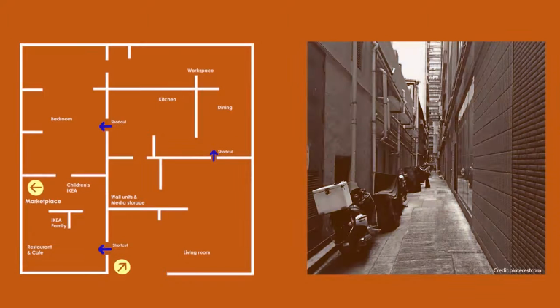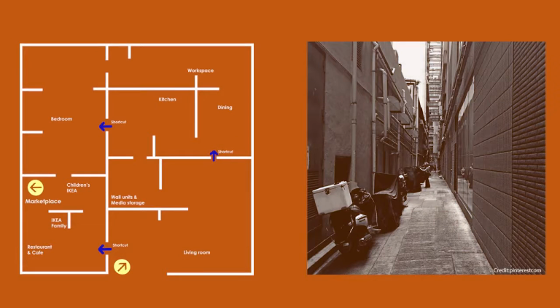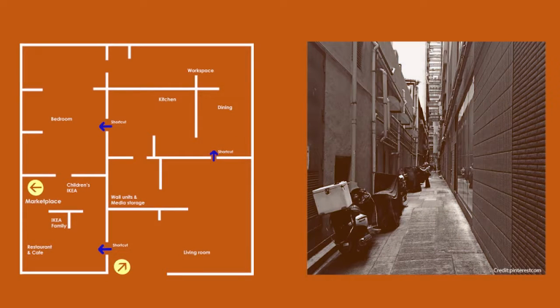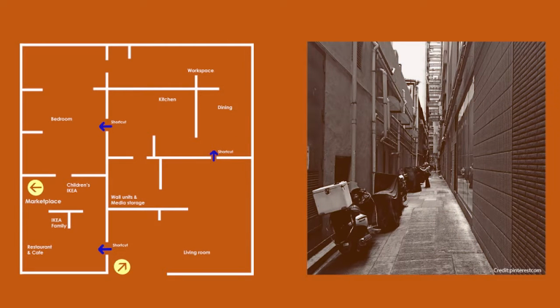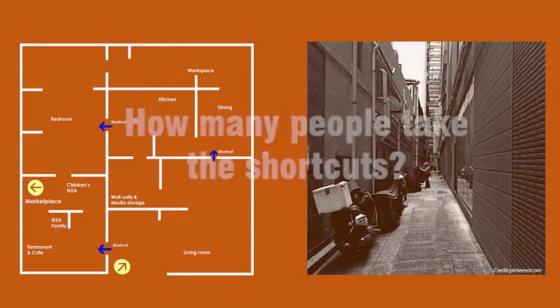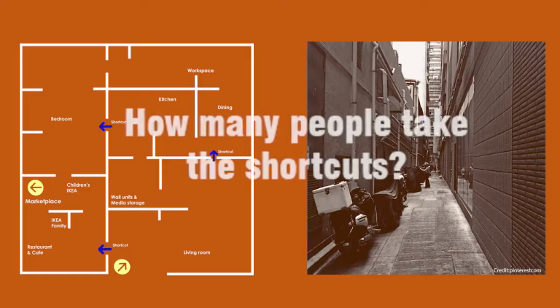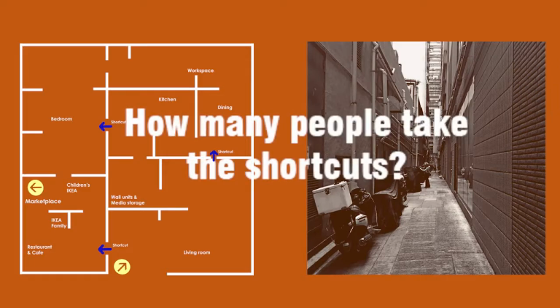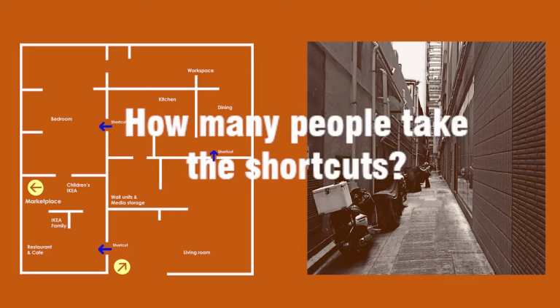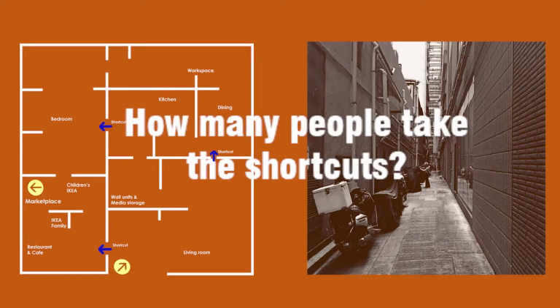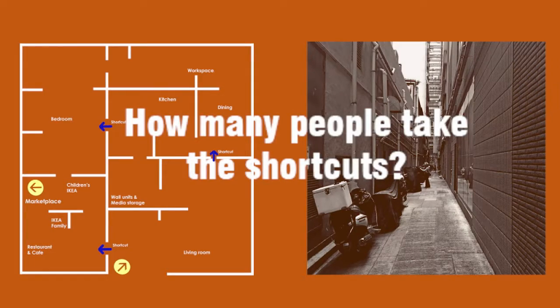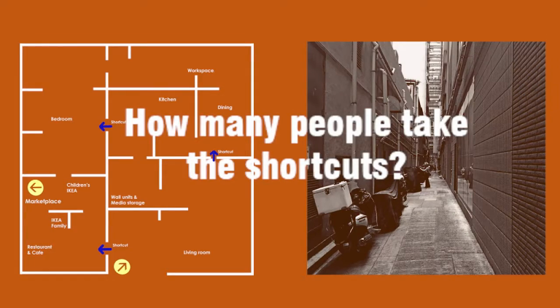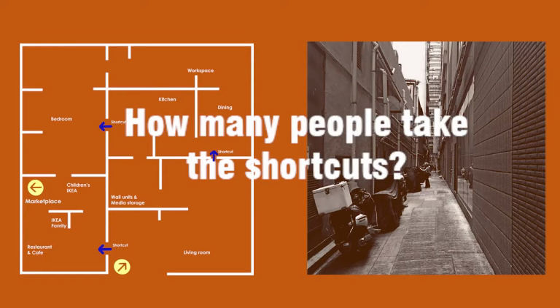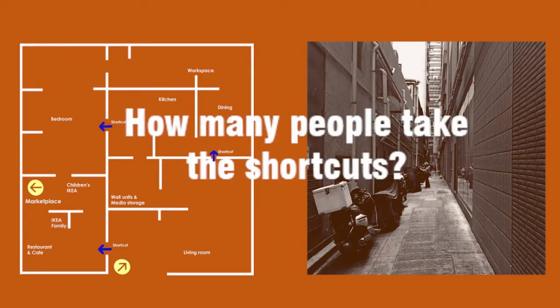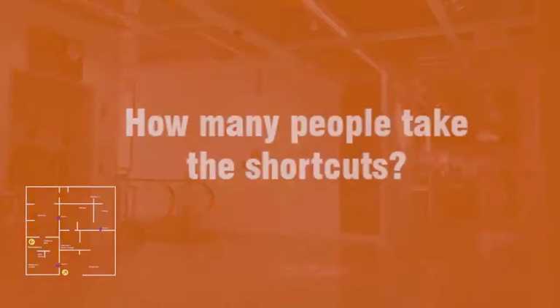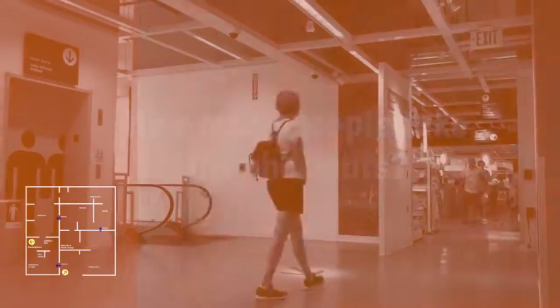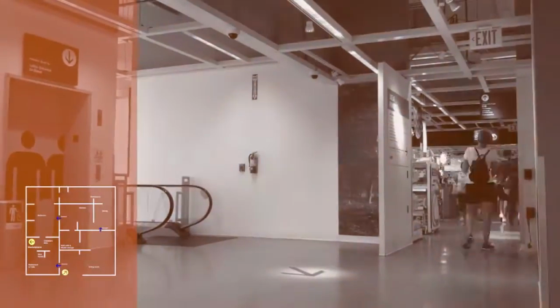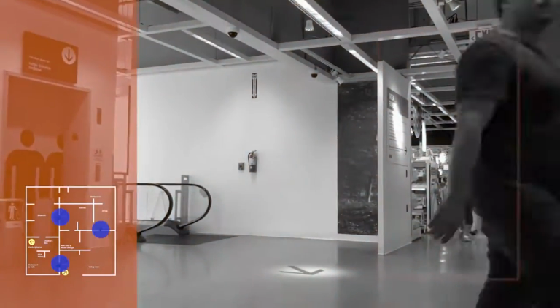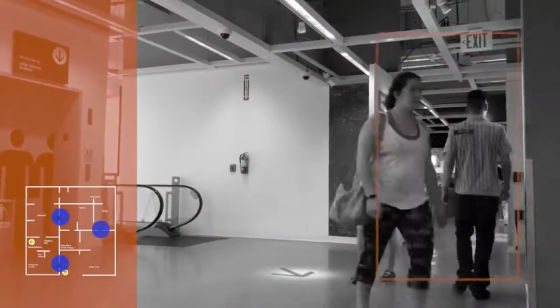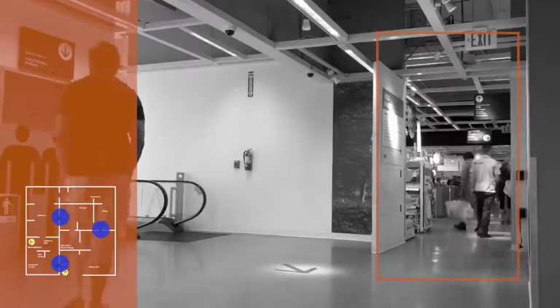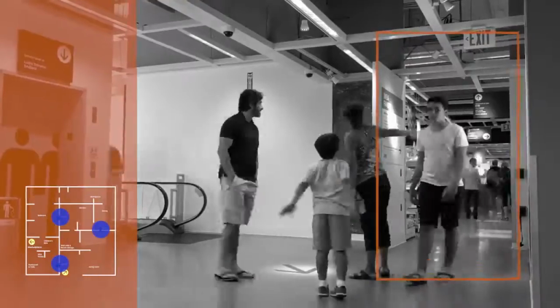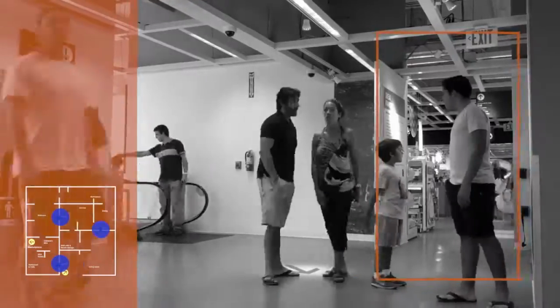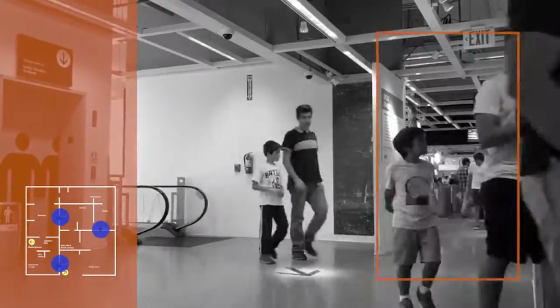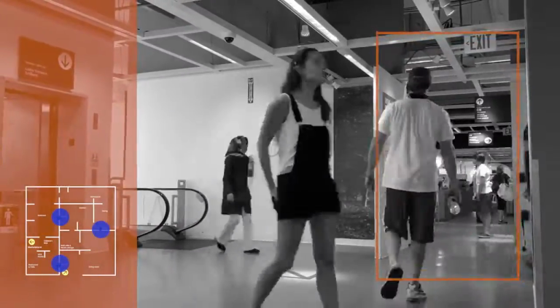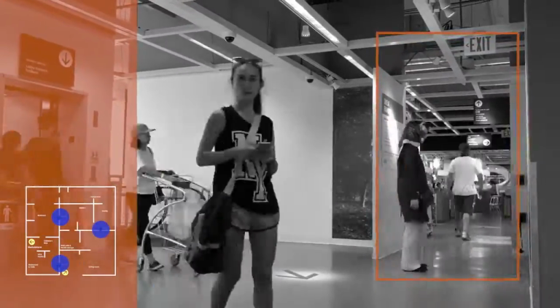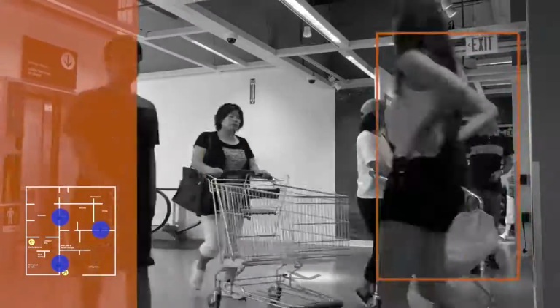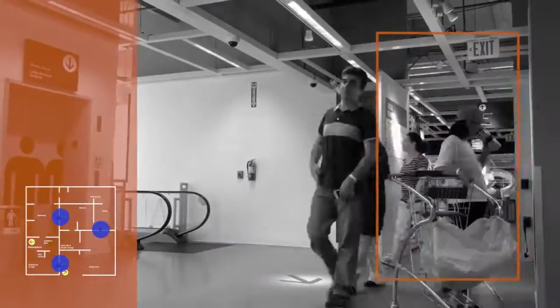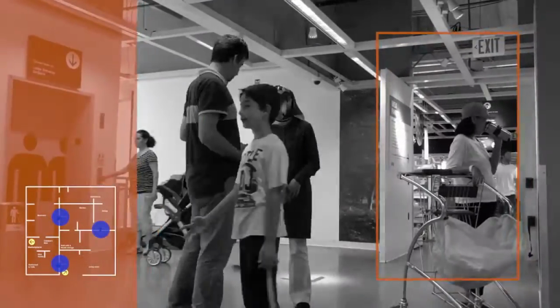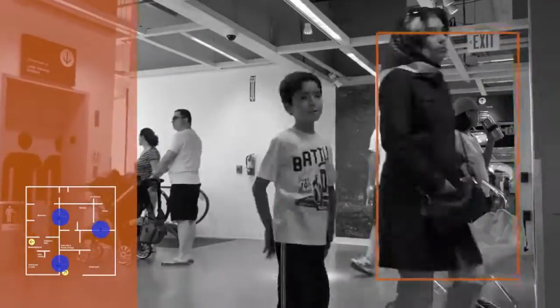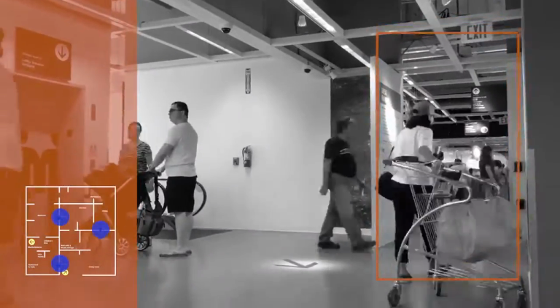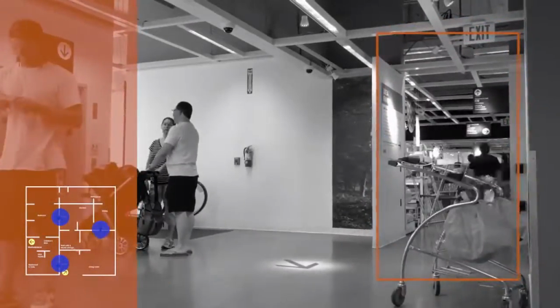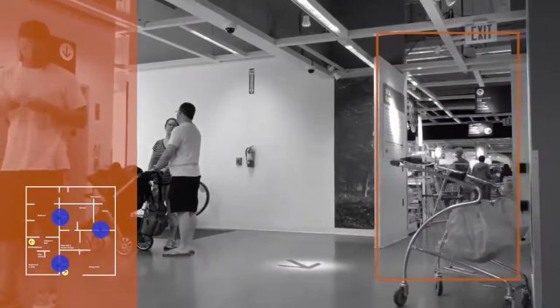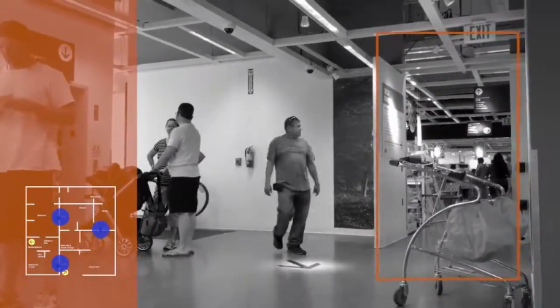IKEA's other secret is the shortcut. We were interested in how many people take the shortcuts and why. The shortcut option allows an out for those who feel a loss of control by being confined to the street, like cutting through an alley.